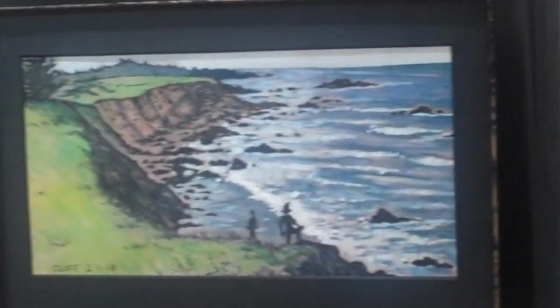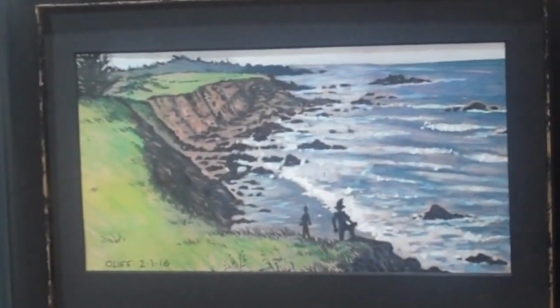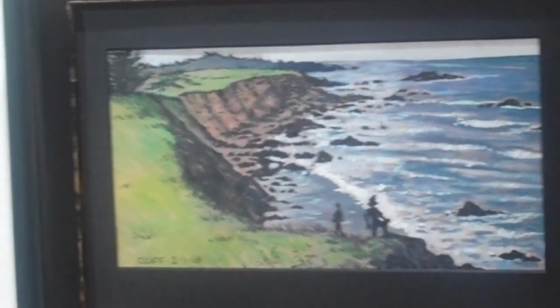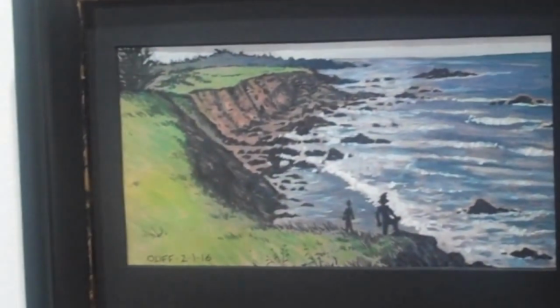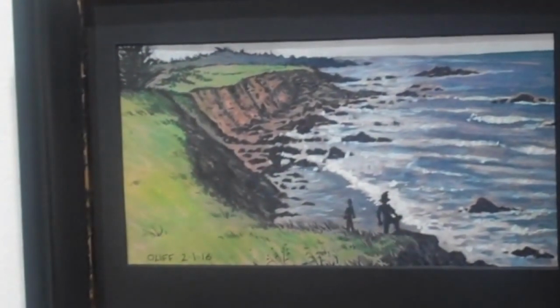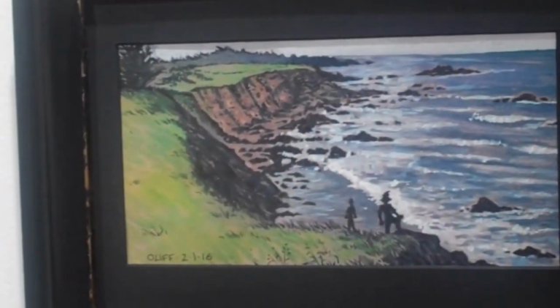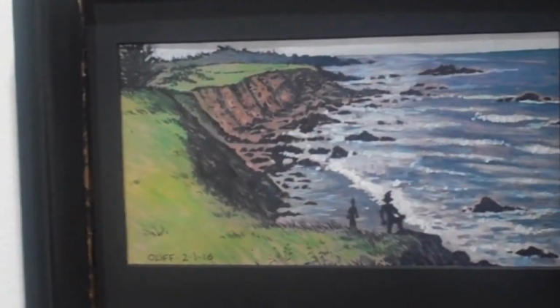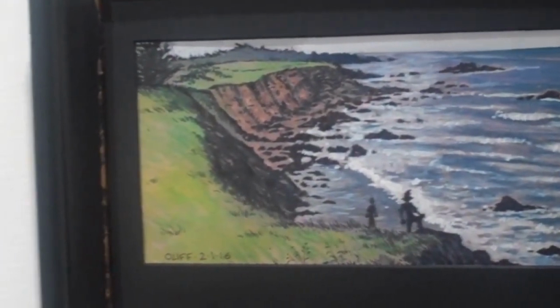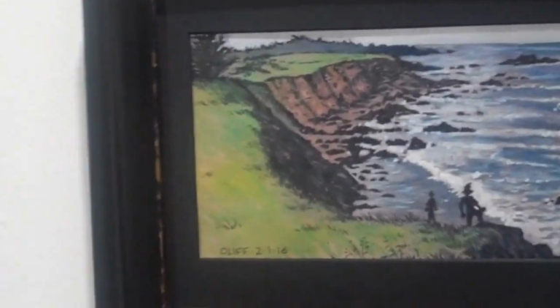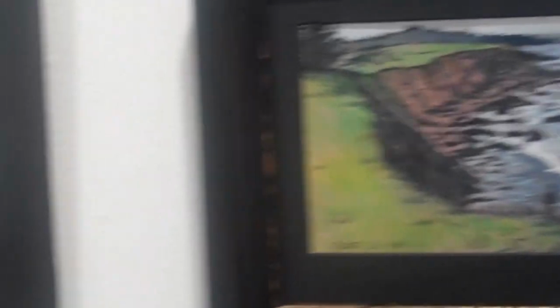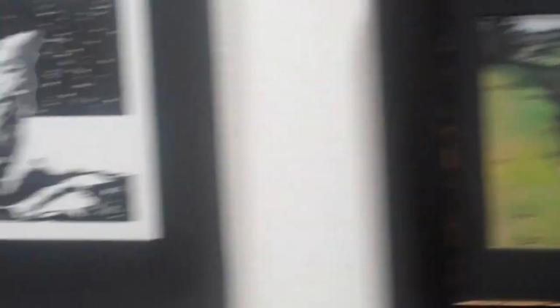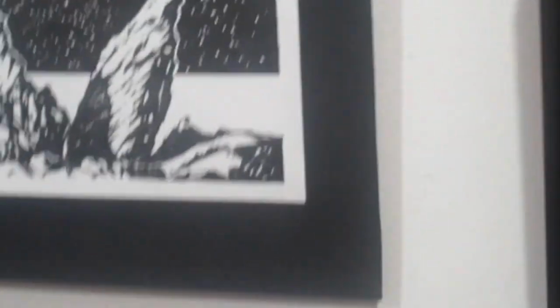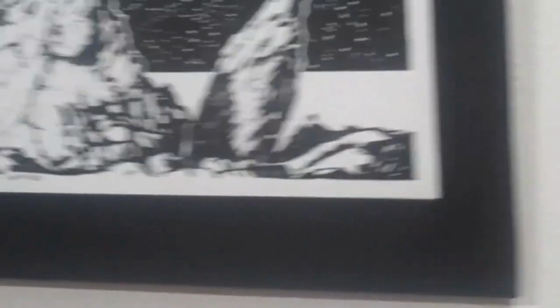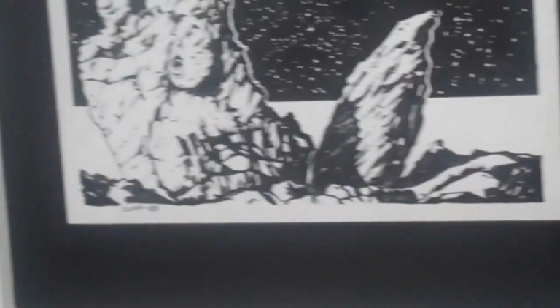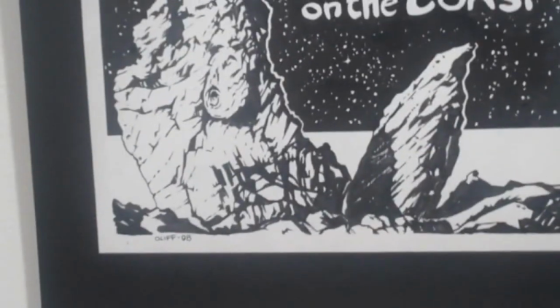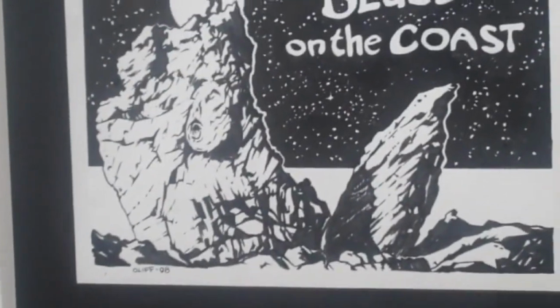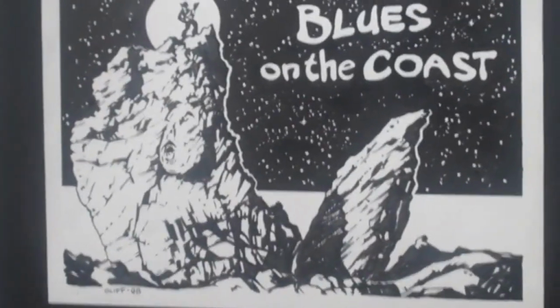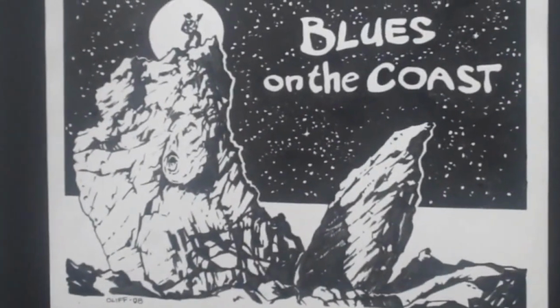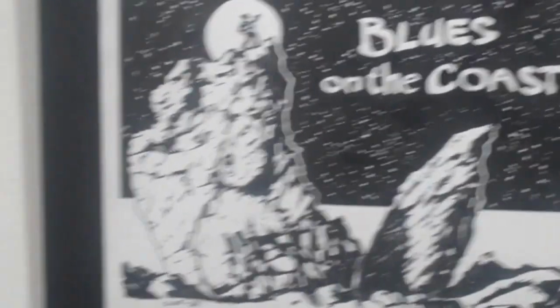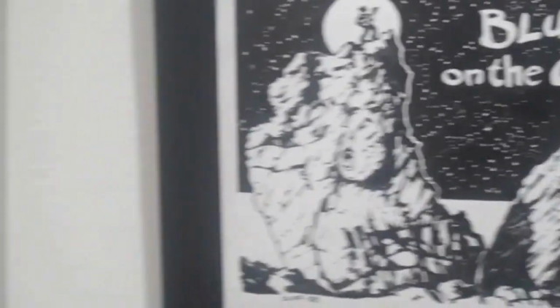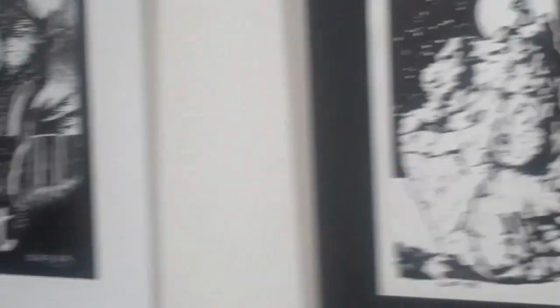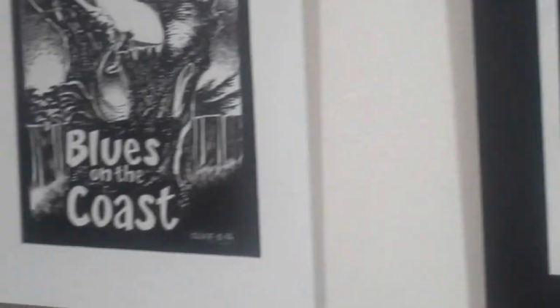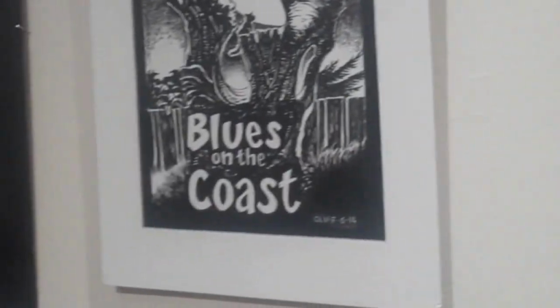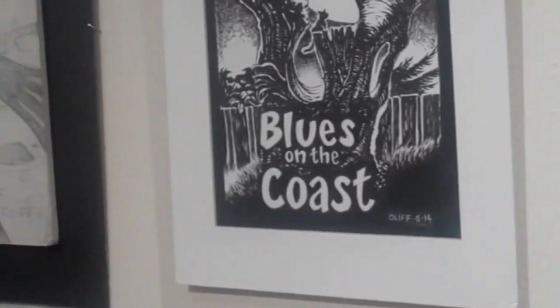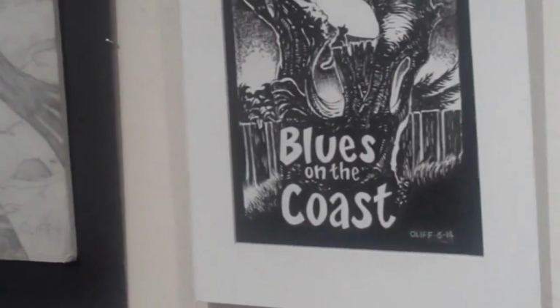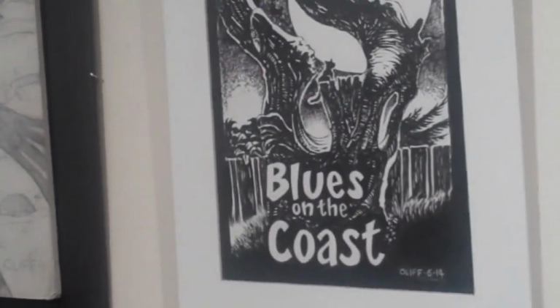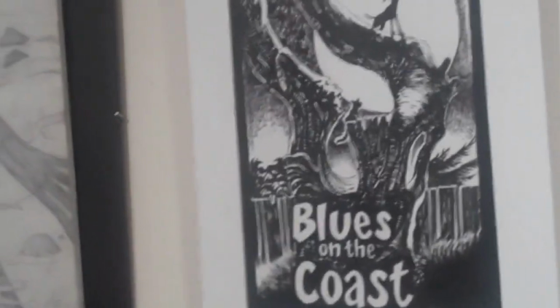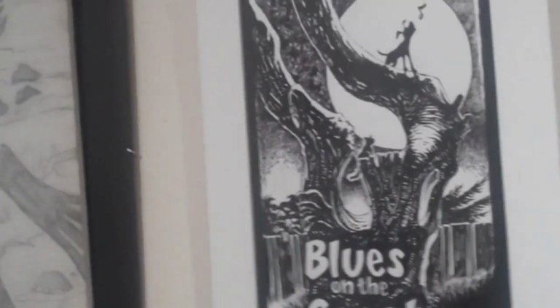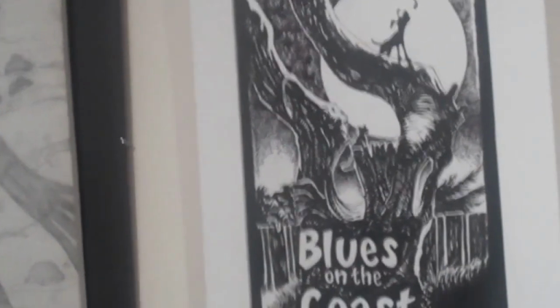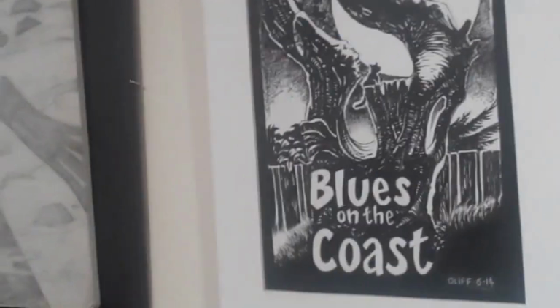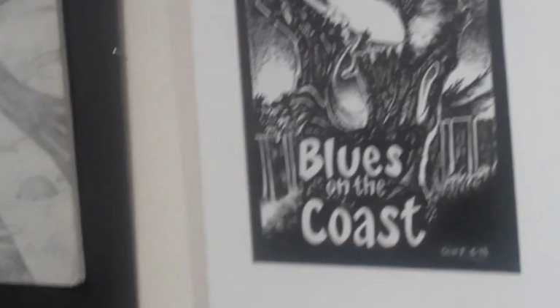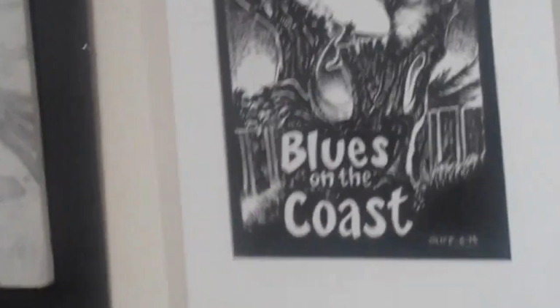Nice watercolor on the coast. It's very healthy. Pretty versatile. Yeah. This is some of his newspaper series of blues on the coast. You see some posters for the jazz festivals.